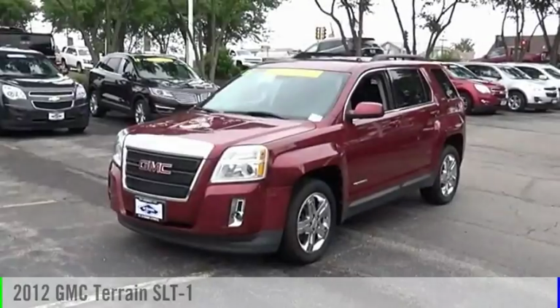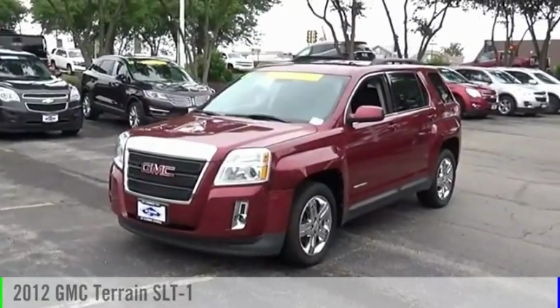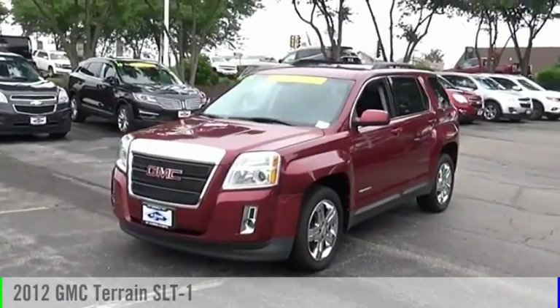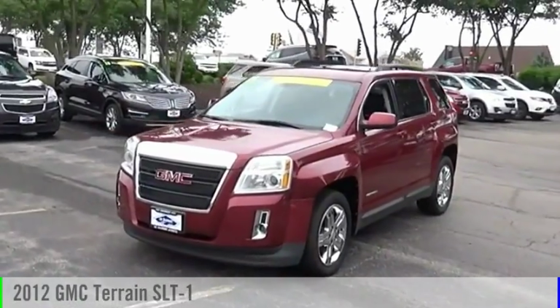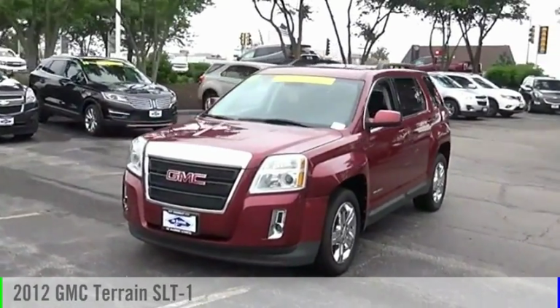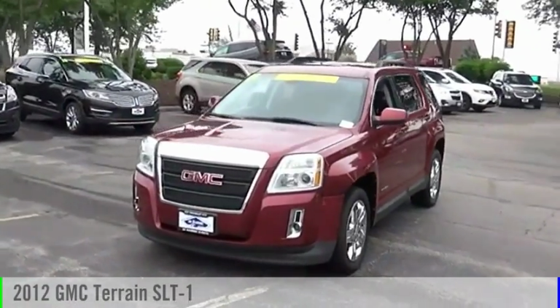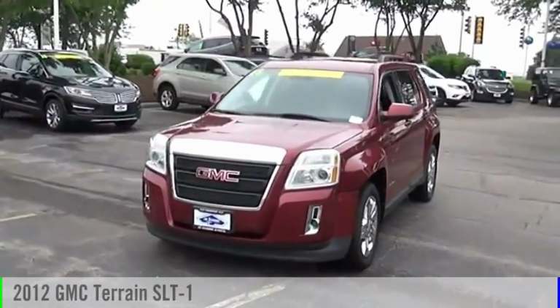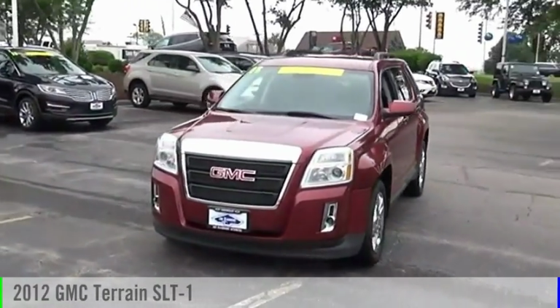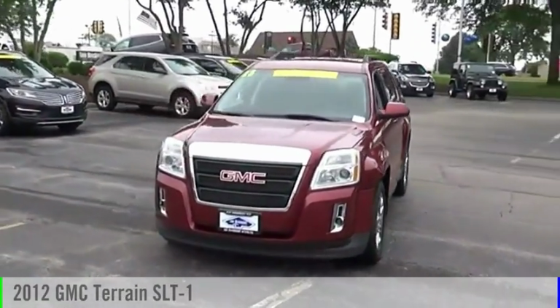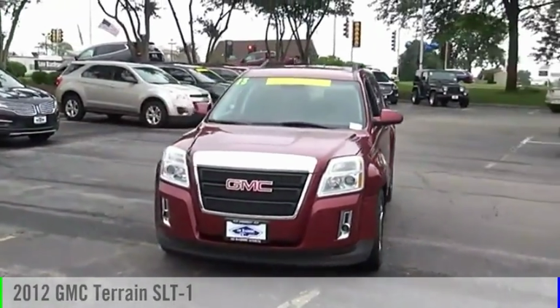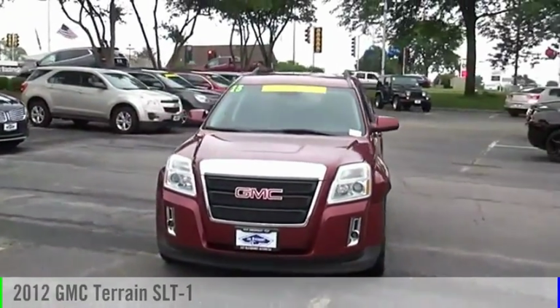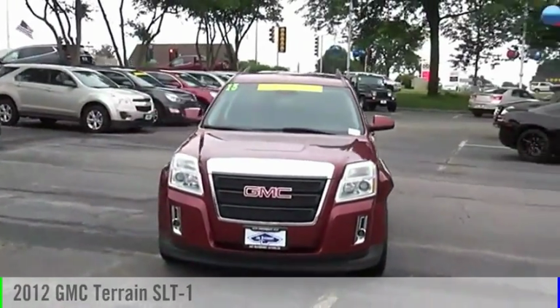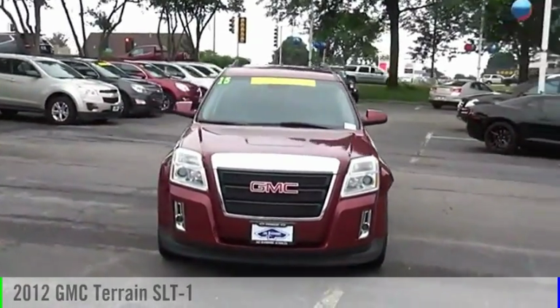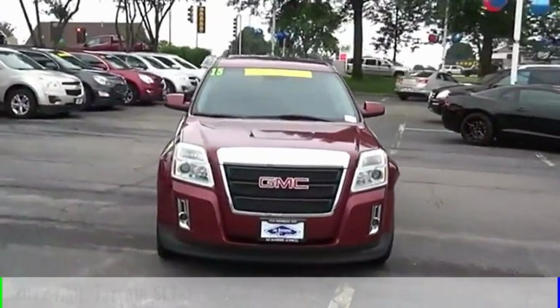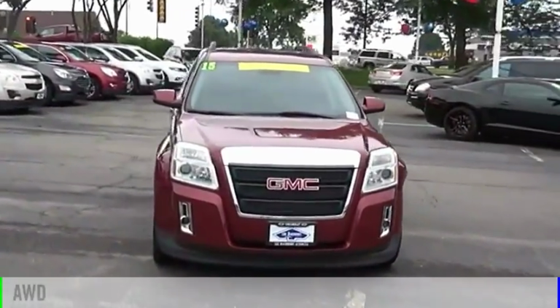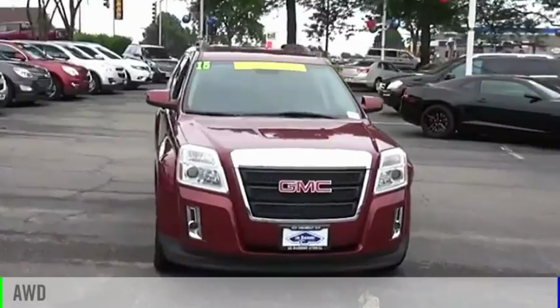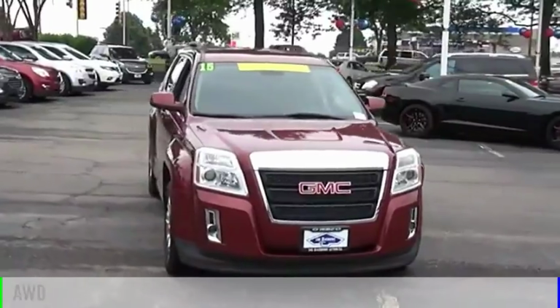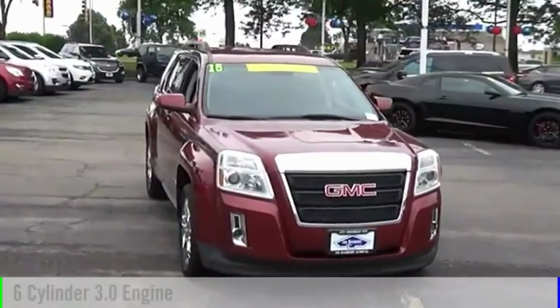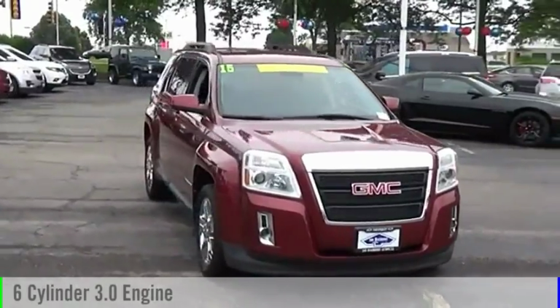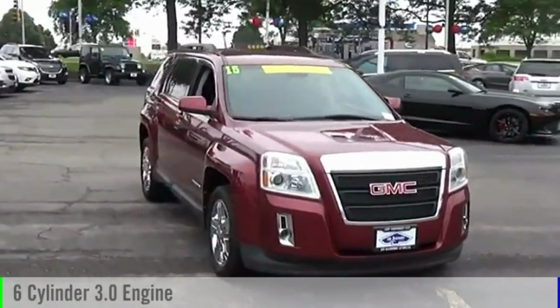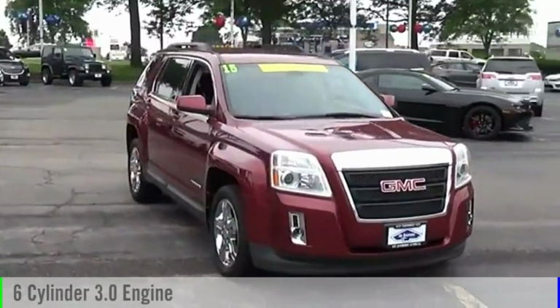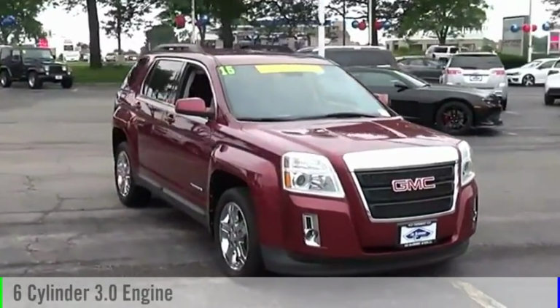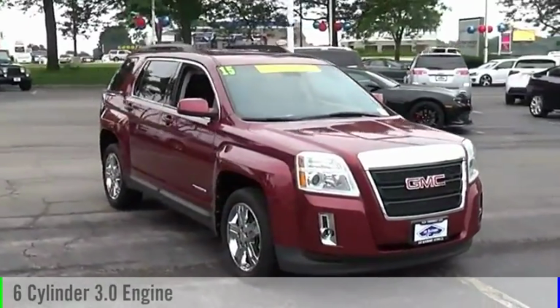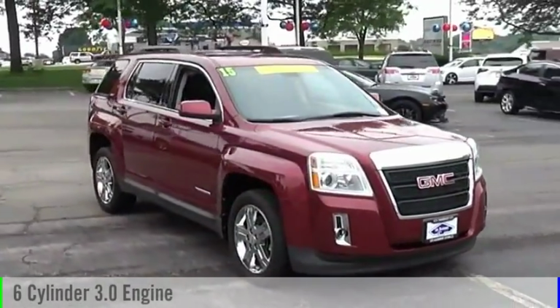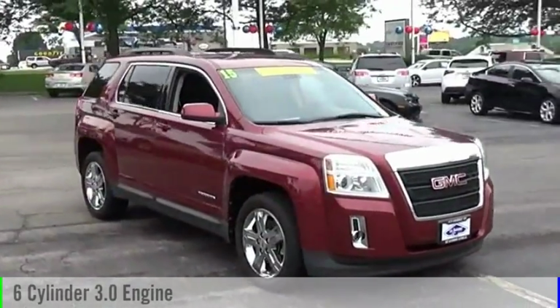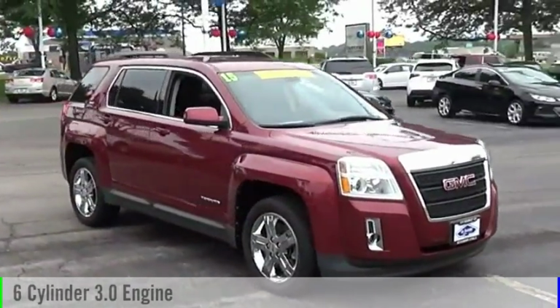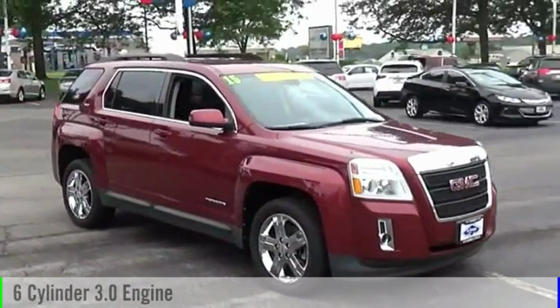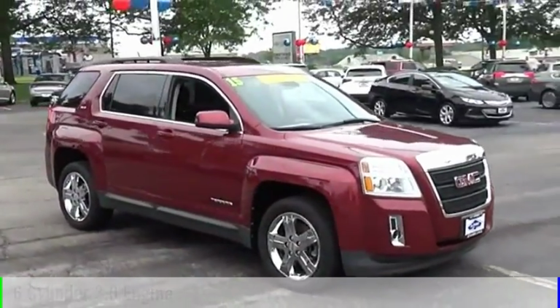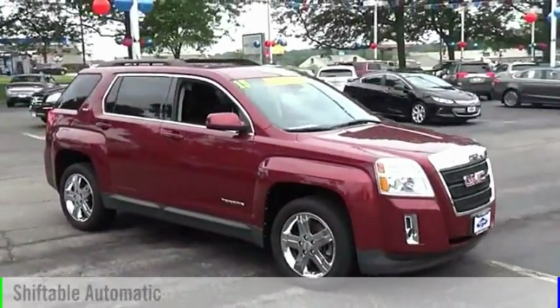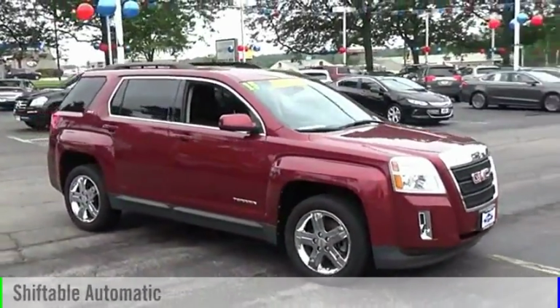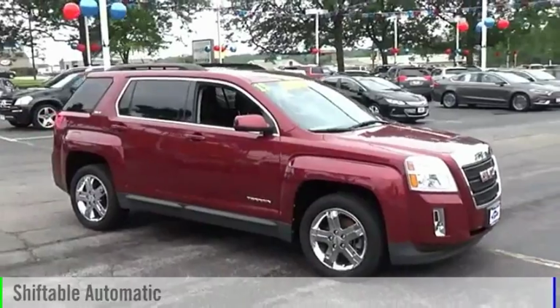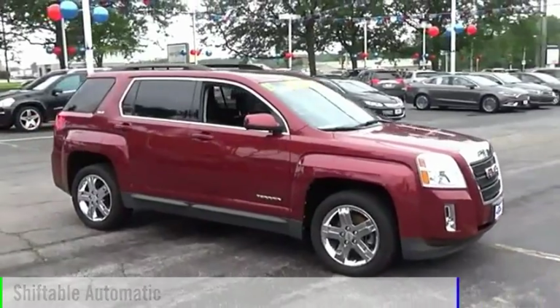You are going to love the 2012 Terrain. This vehicle is powered by an all-wheel drive, 6-cylinder, 3.0-liter engine, and comes with an automatic transmission.